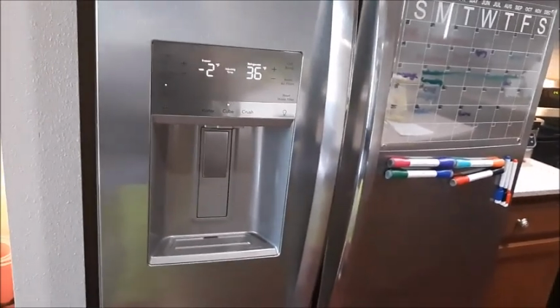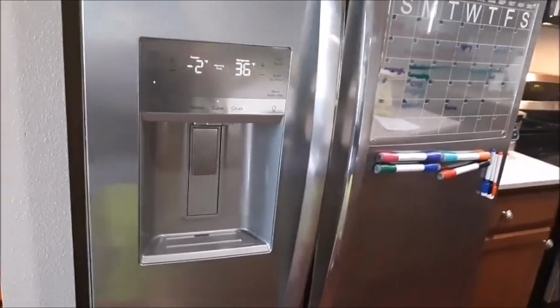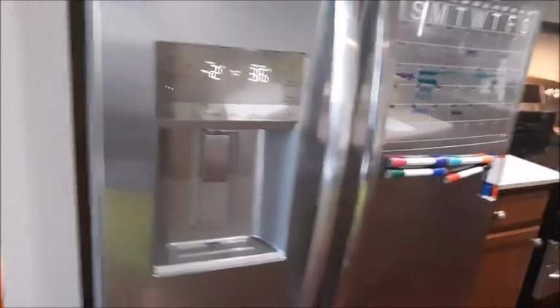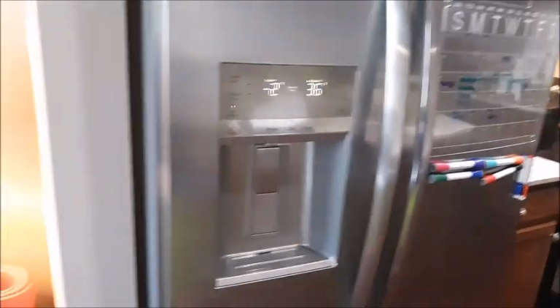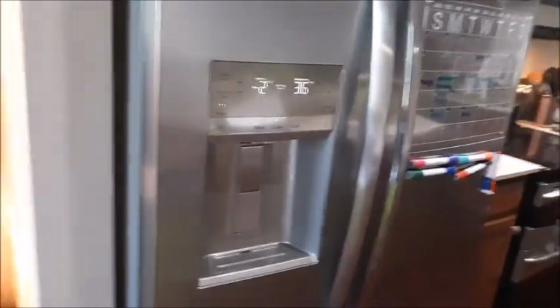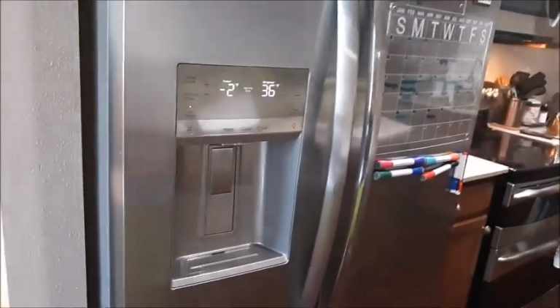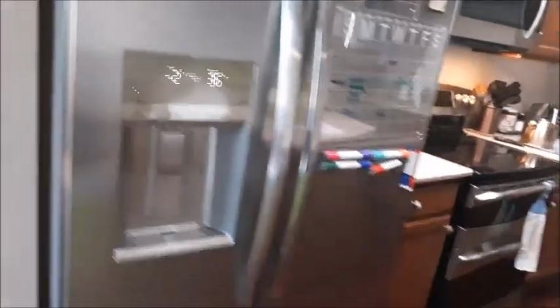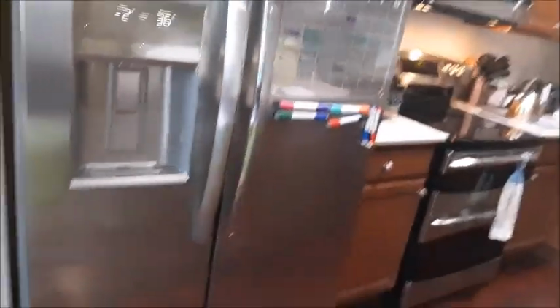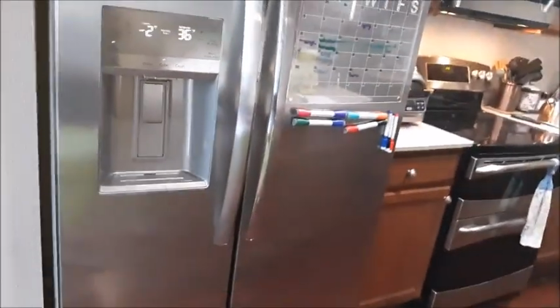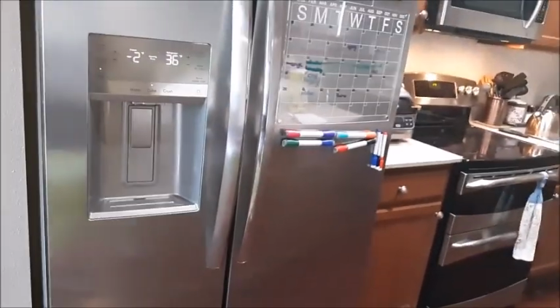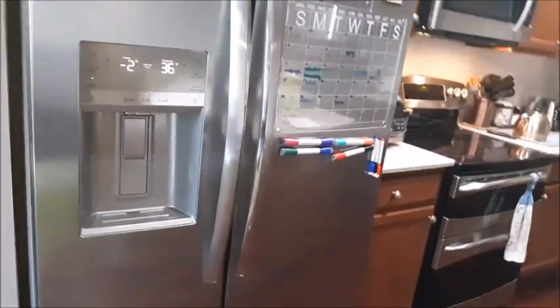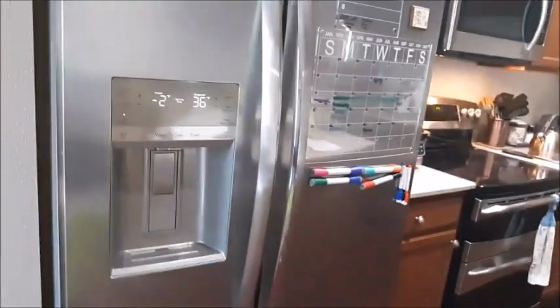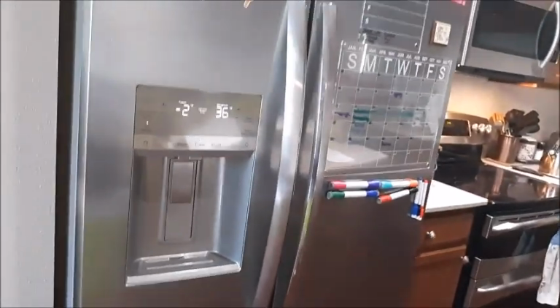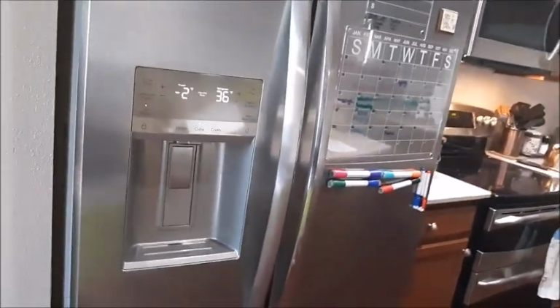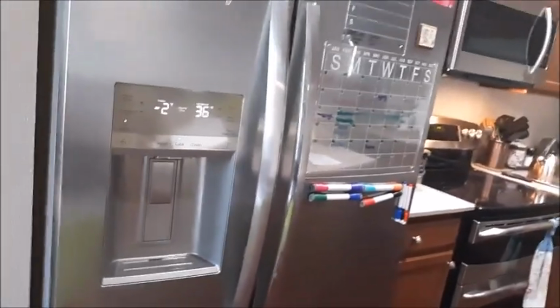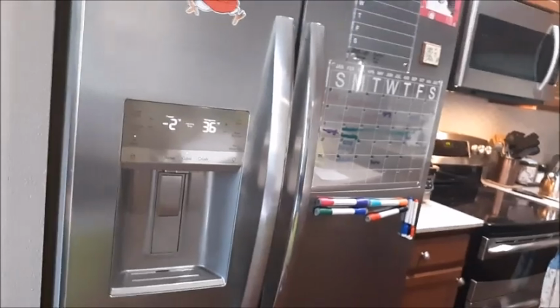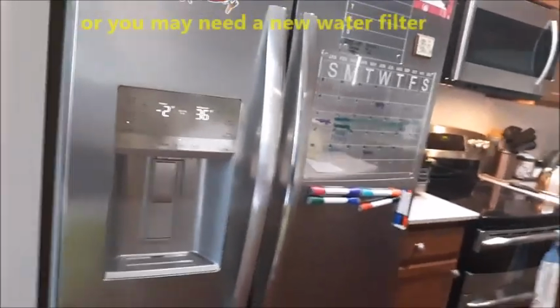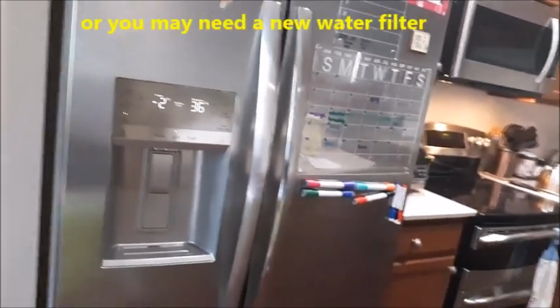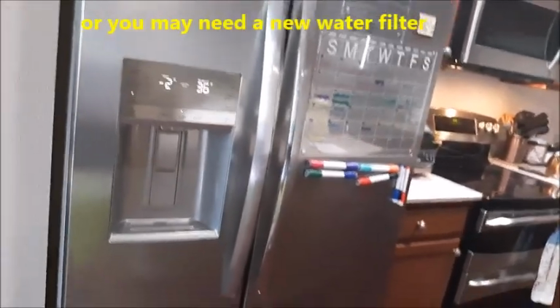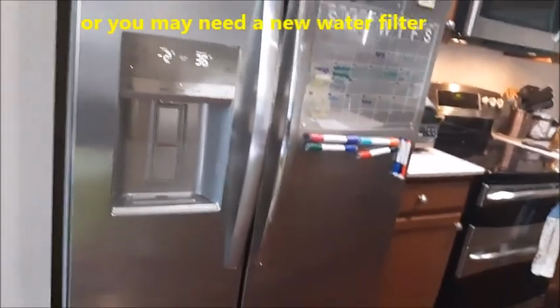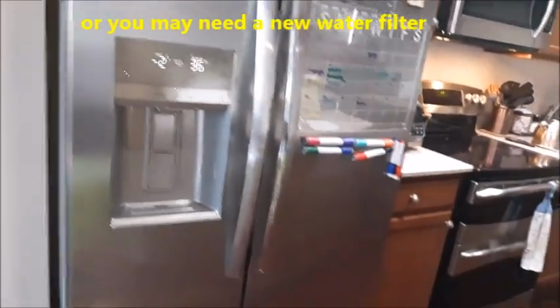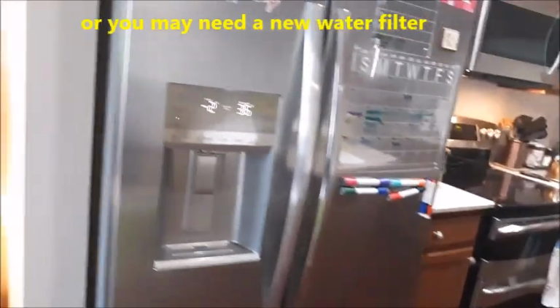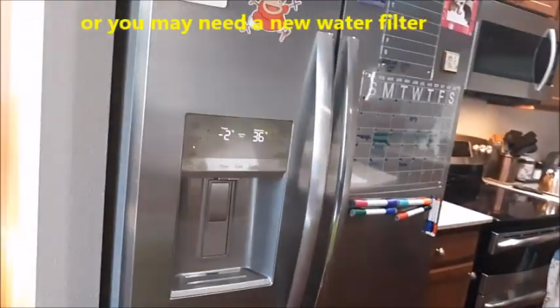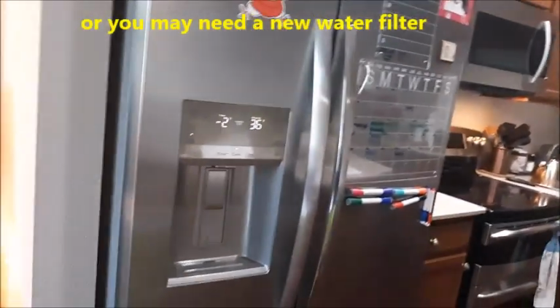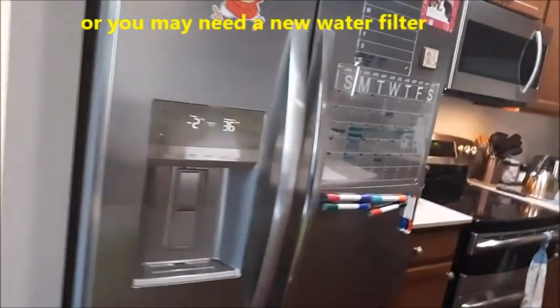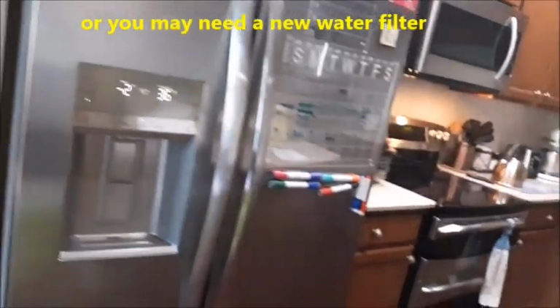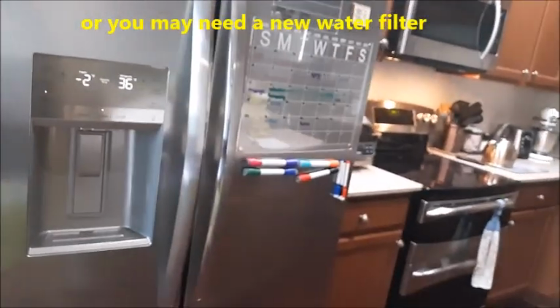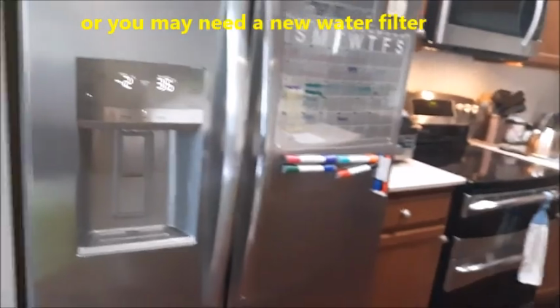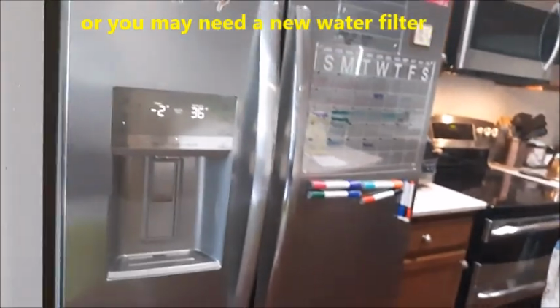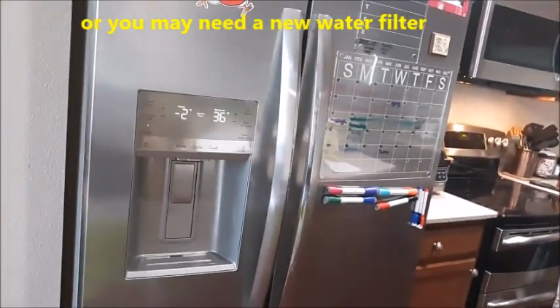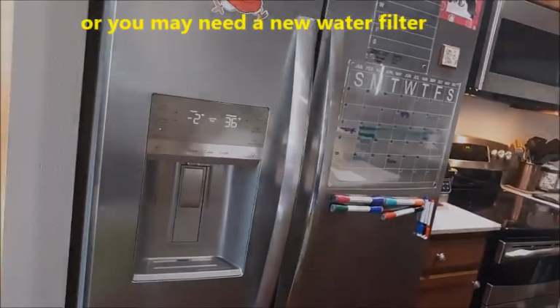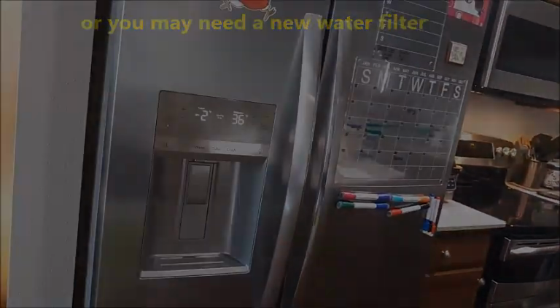Try that, and if that doesn't work, next take out the water filter, put the water filter back in — believe it or not — and then see if that works.